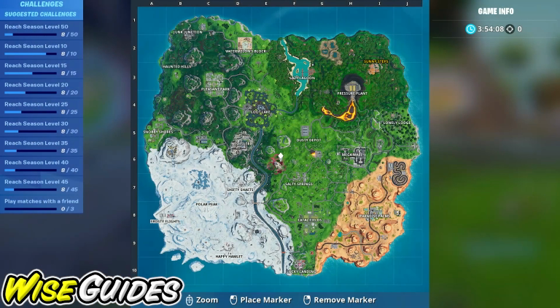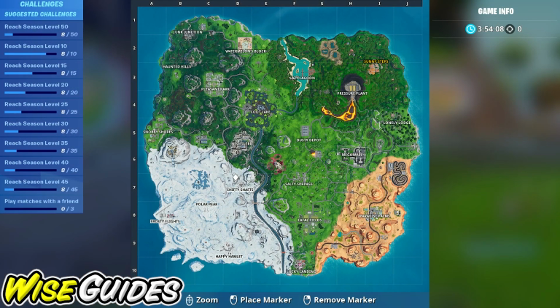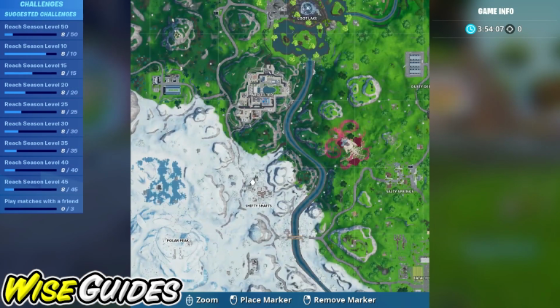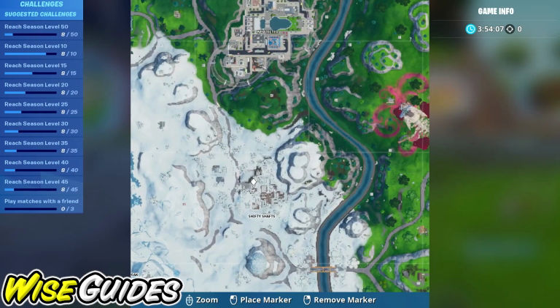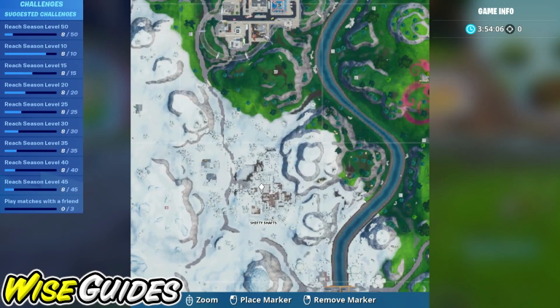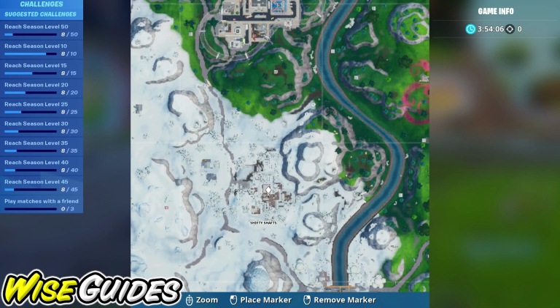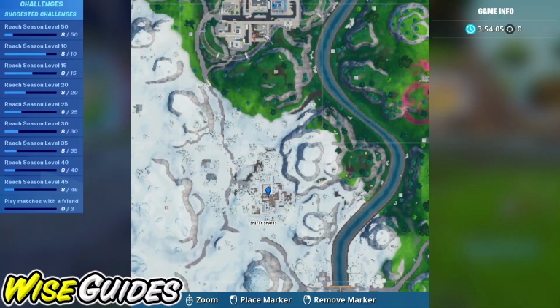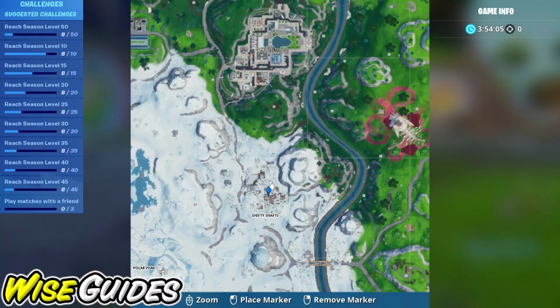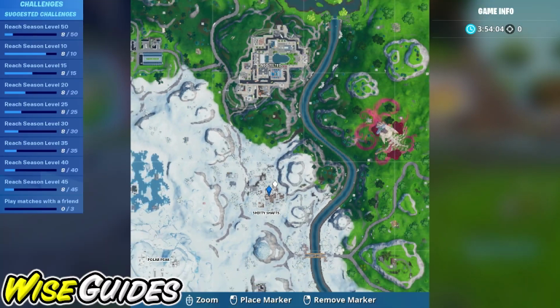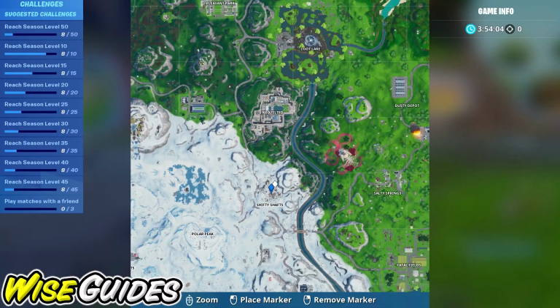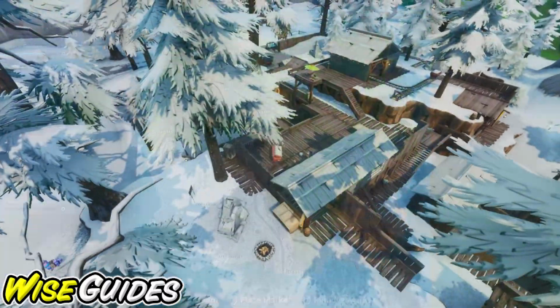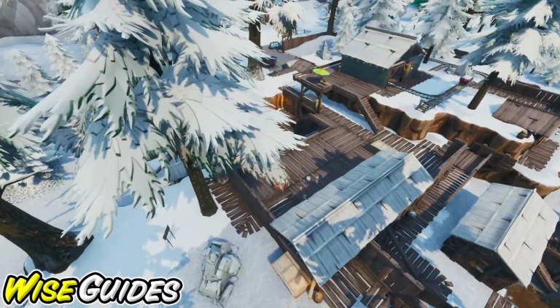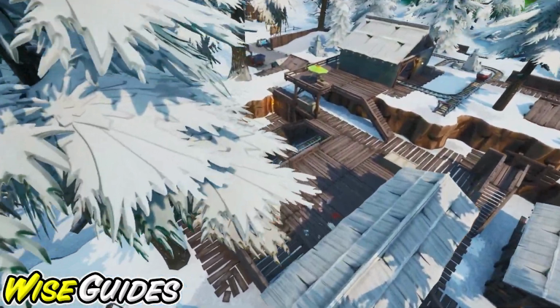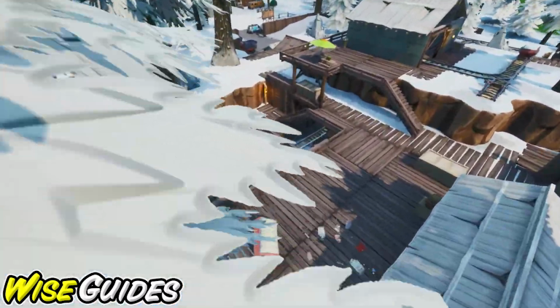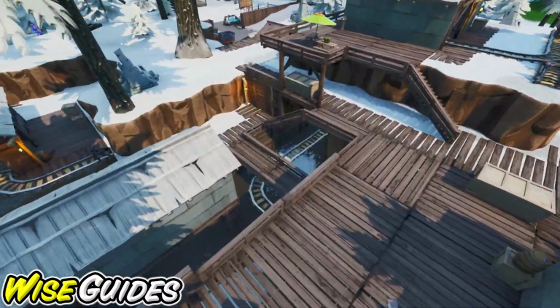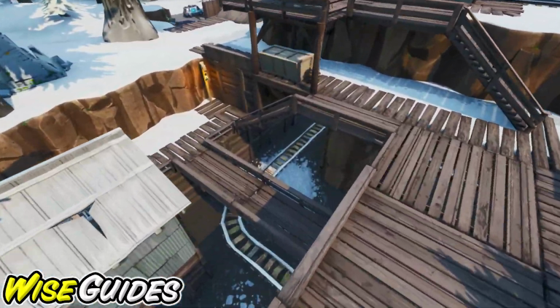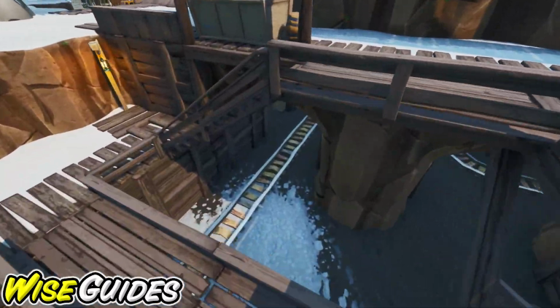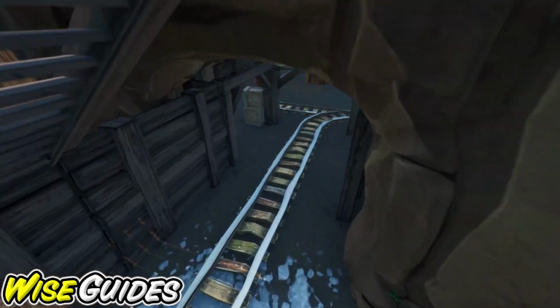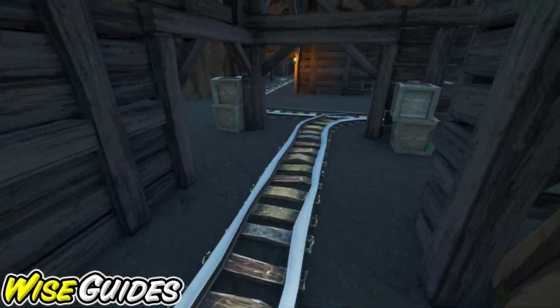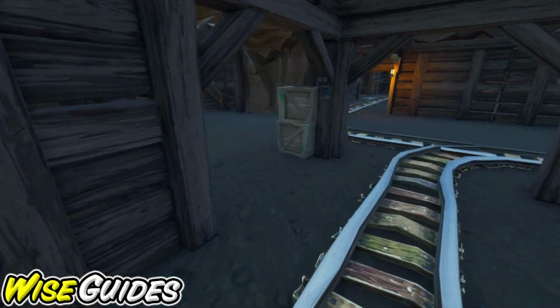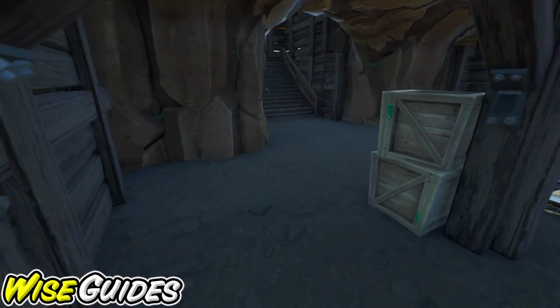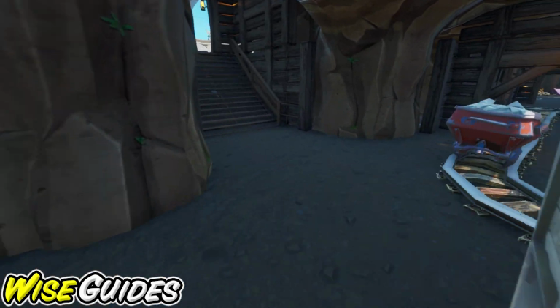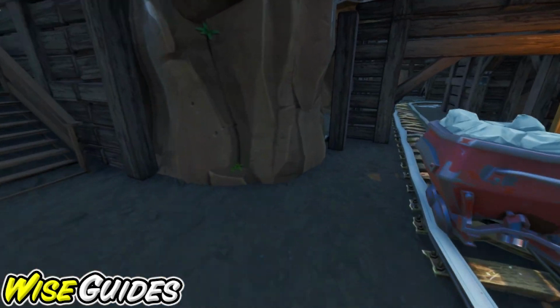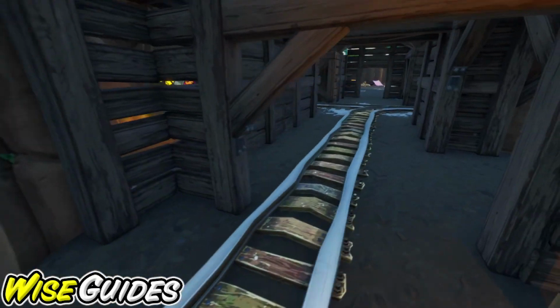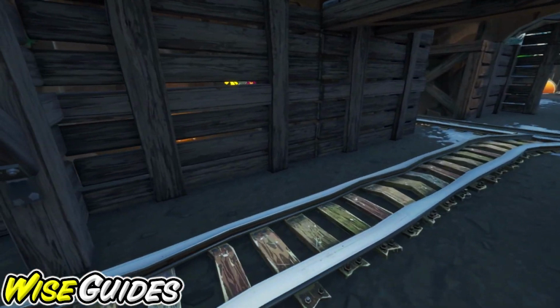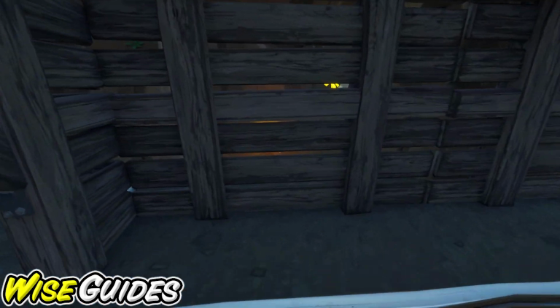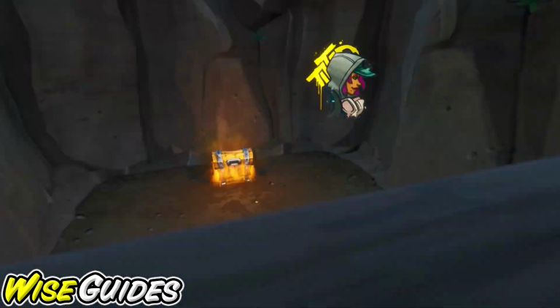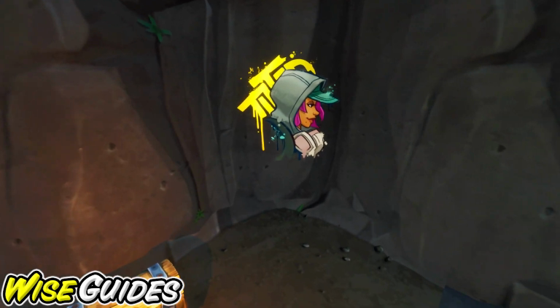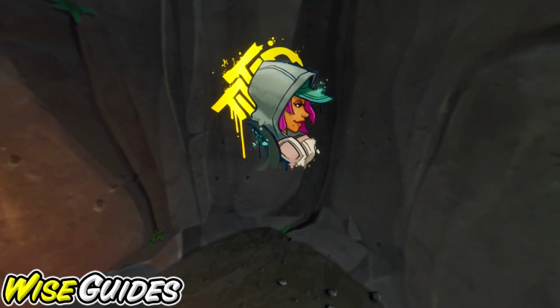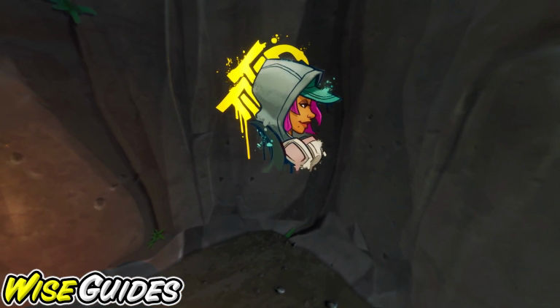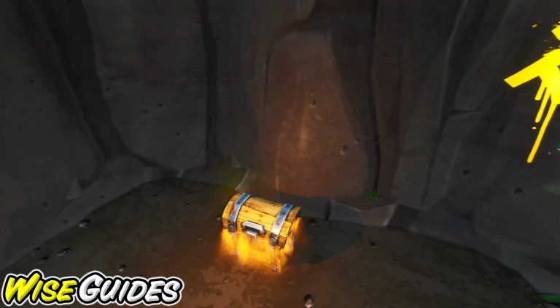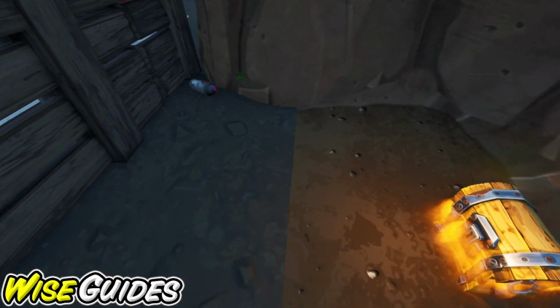Number three is going to be located at Shifty Shafts. For this one we're going to go down into the shafts and it's going to be behind this breakable wall. The spray can will be right in the corner opposite of the graffiti.